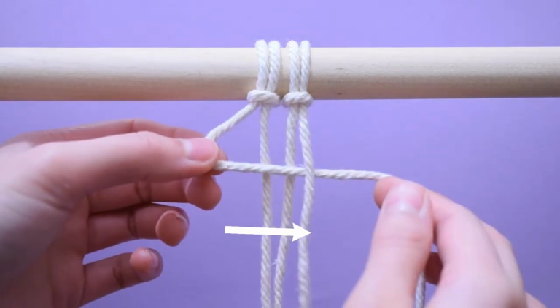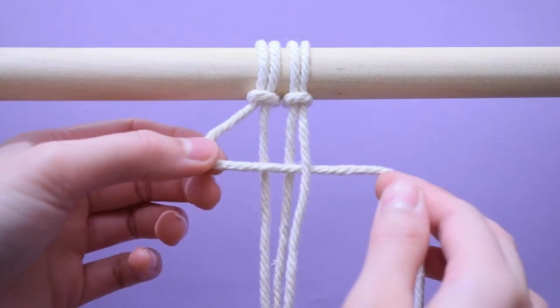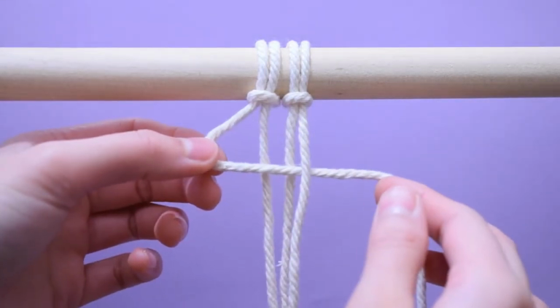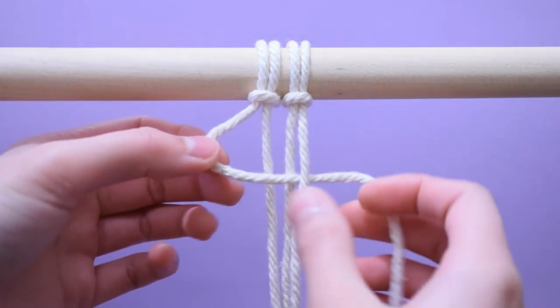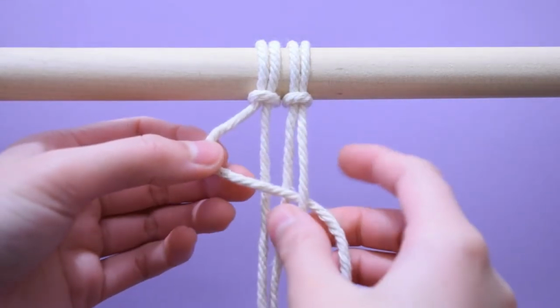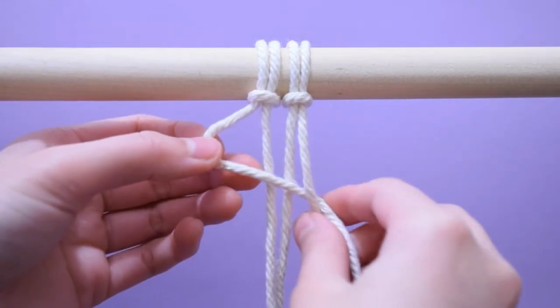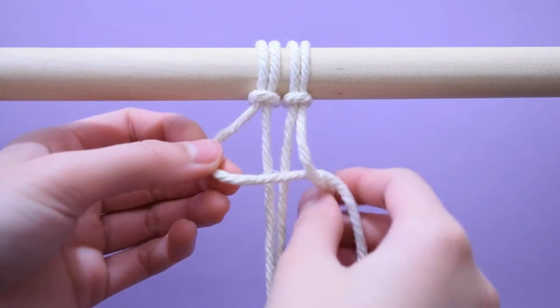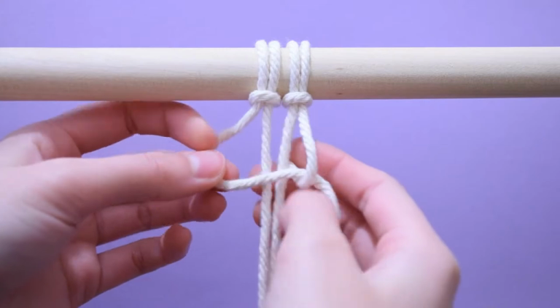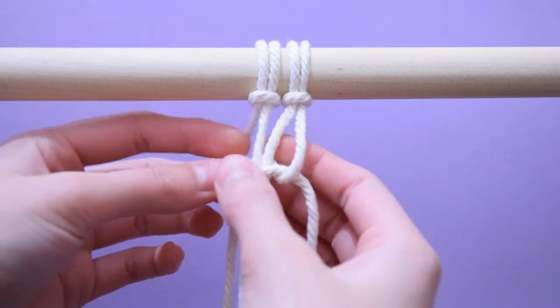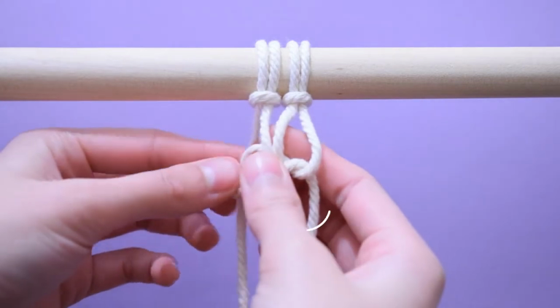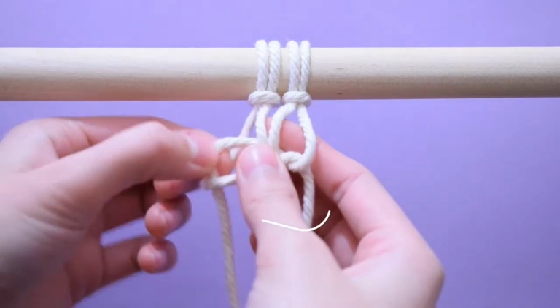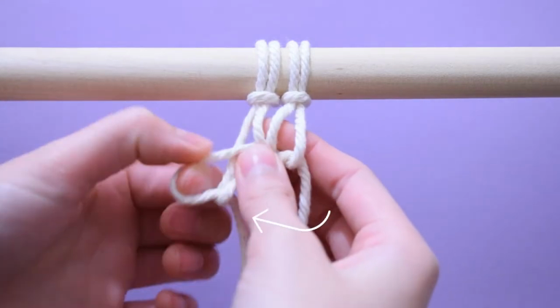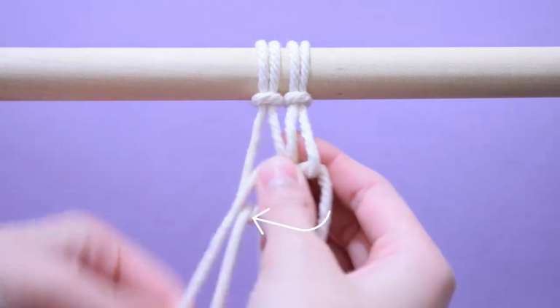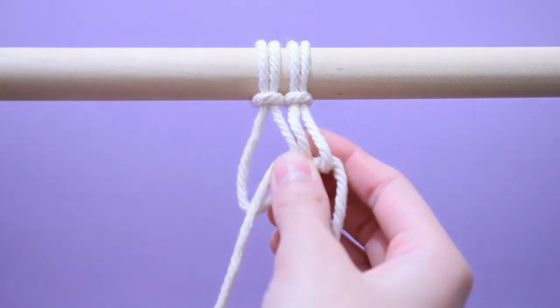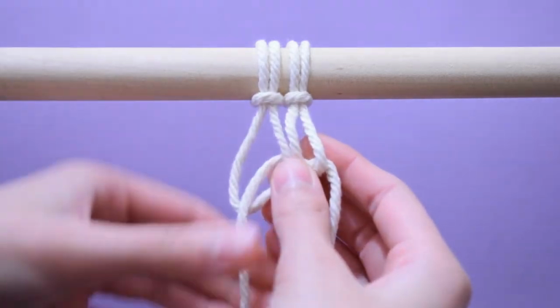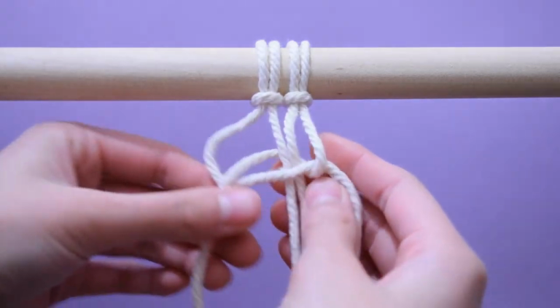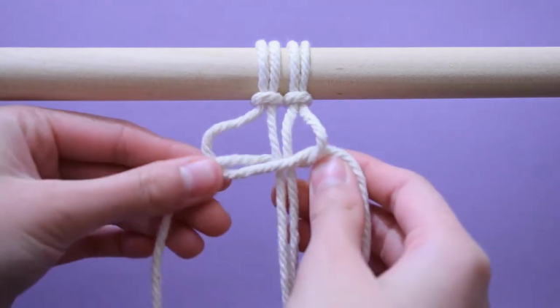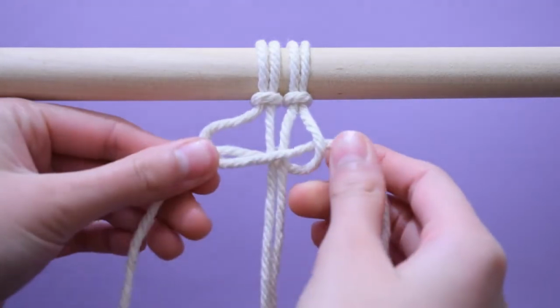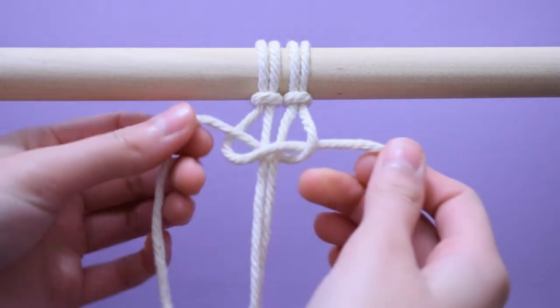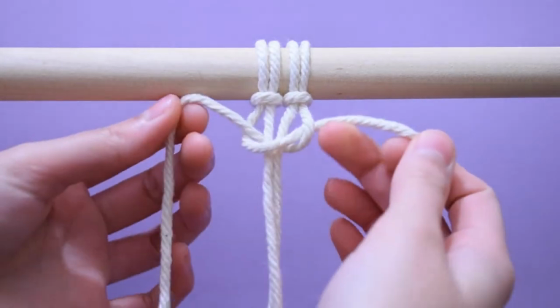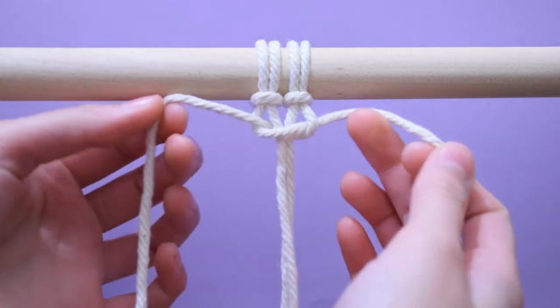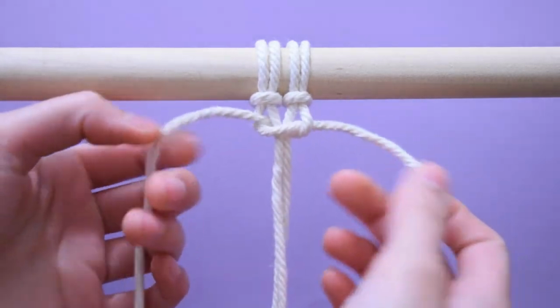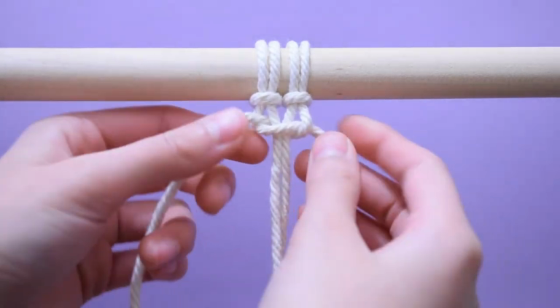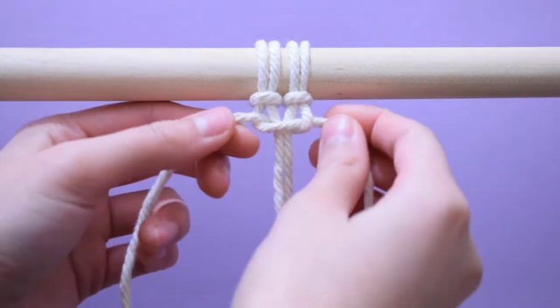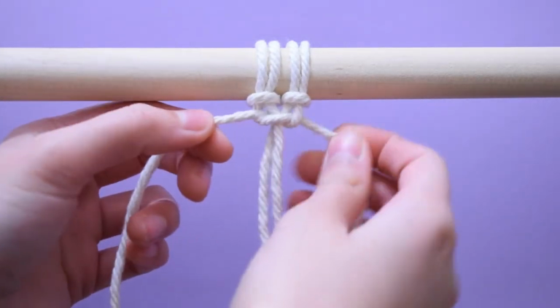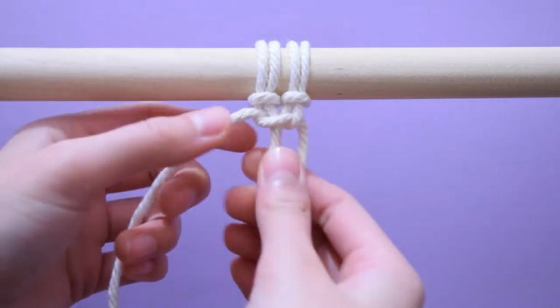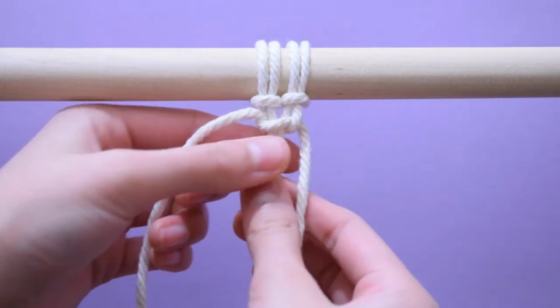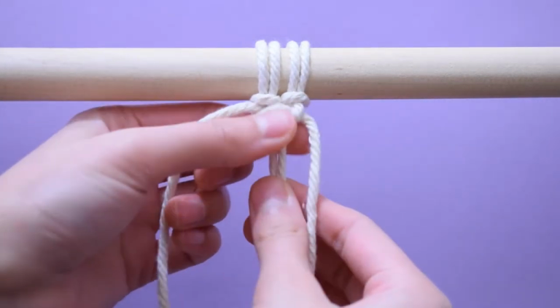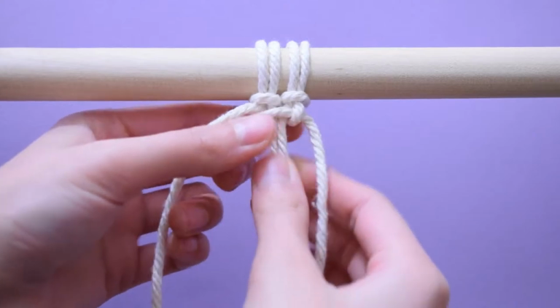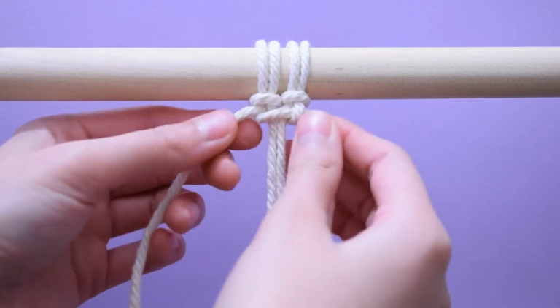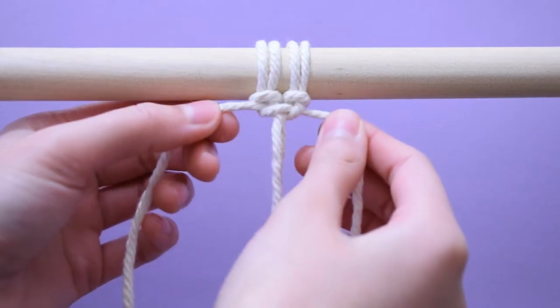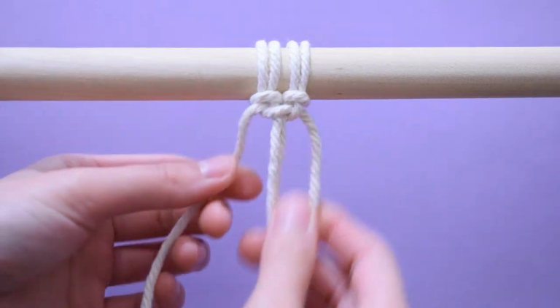Now pass the left cord under the right cord and the right cord over the left from behind. Tighten the knots and repeat this in the same direction.